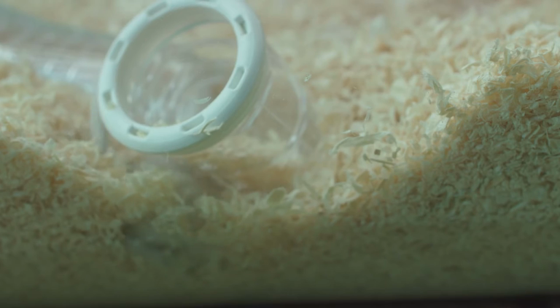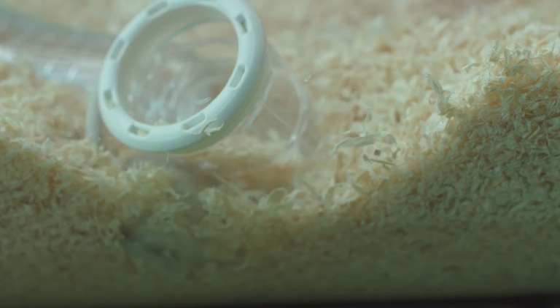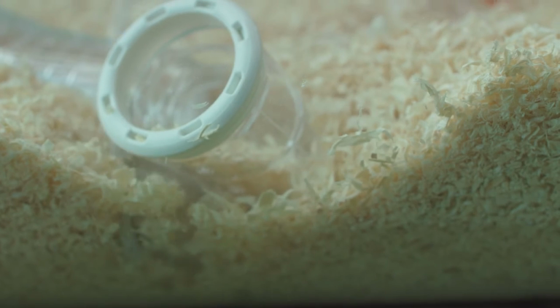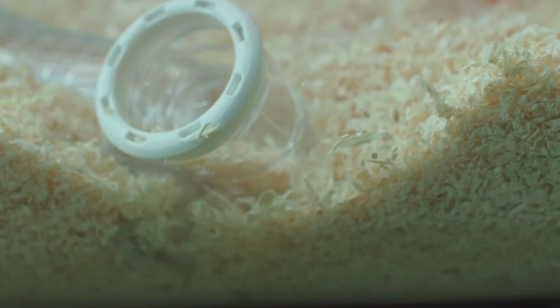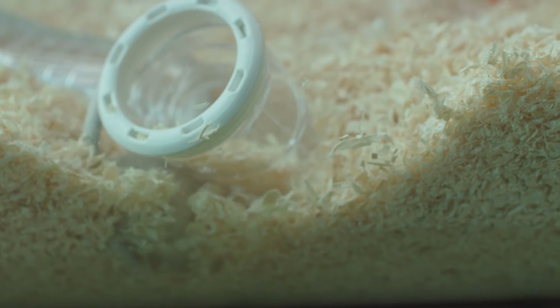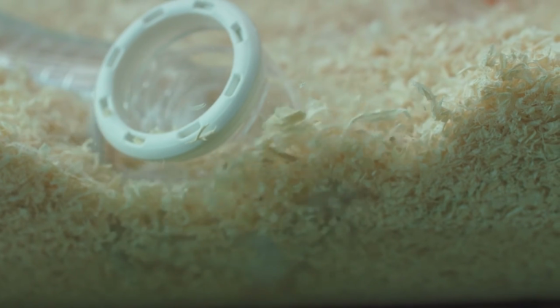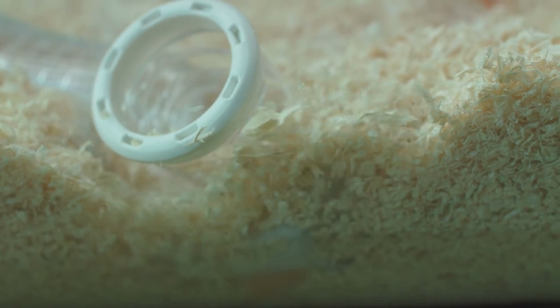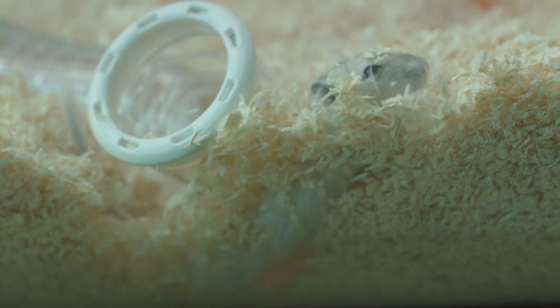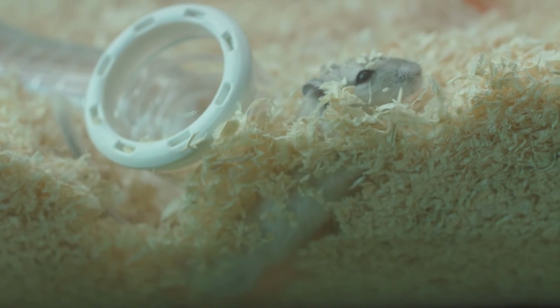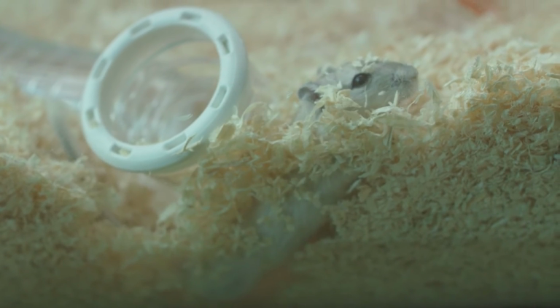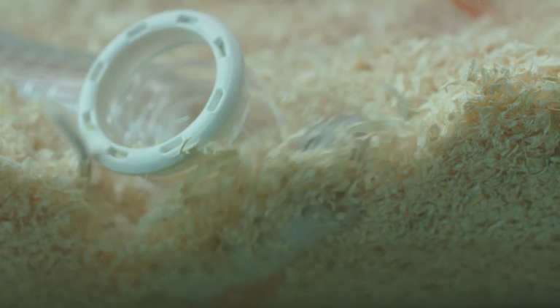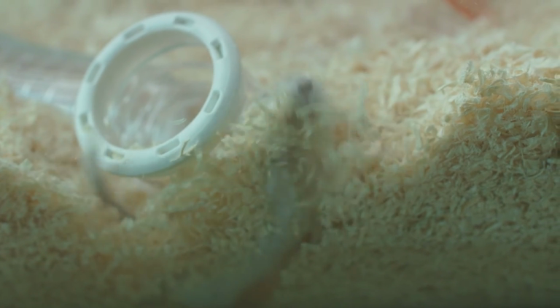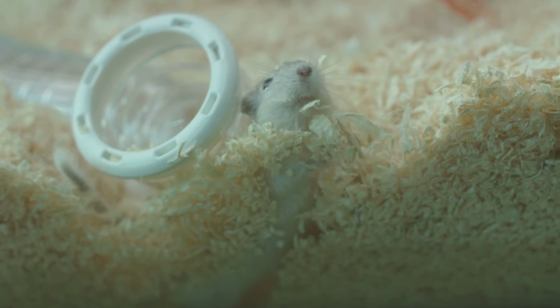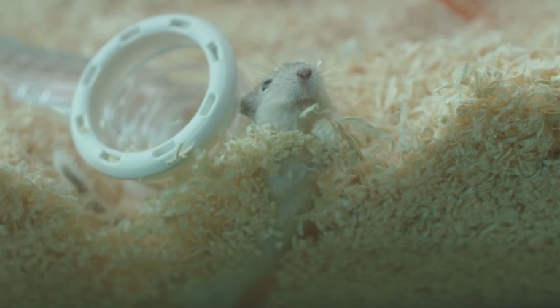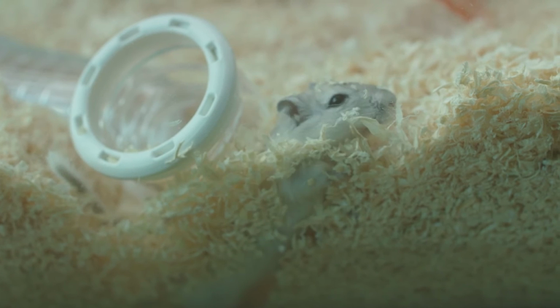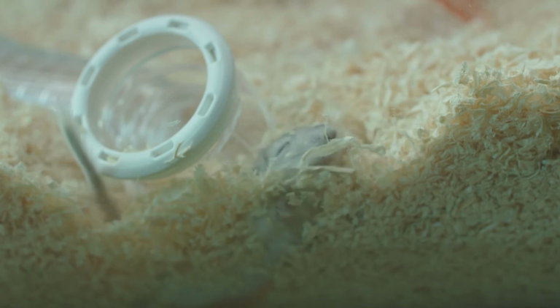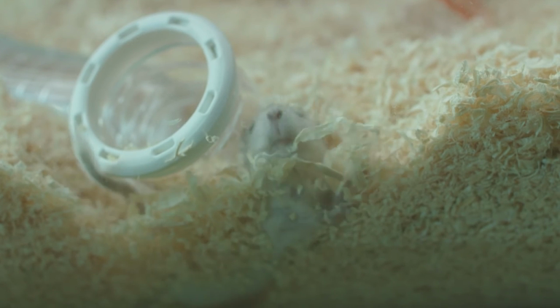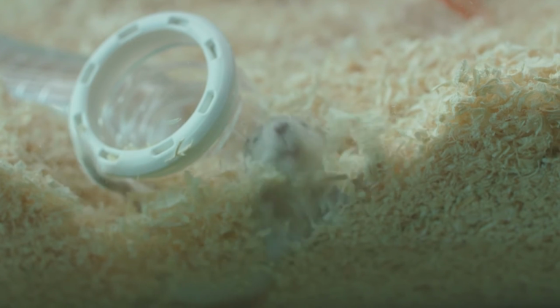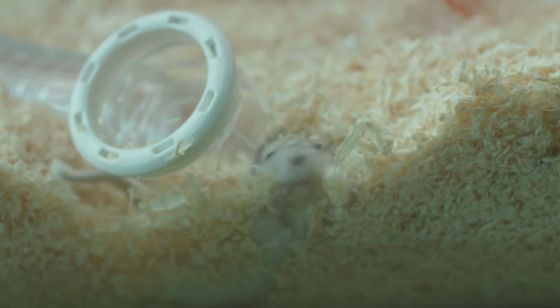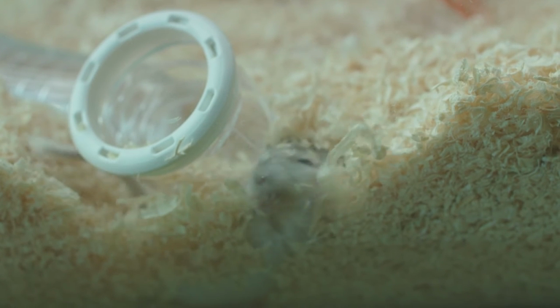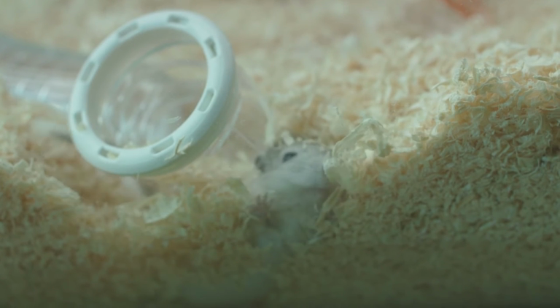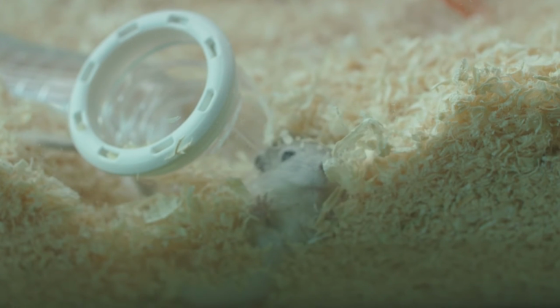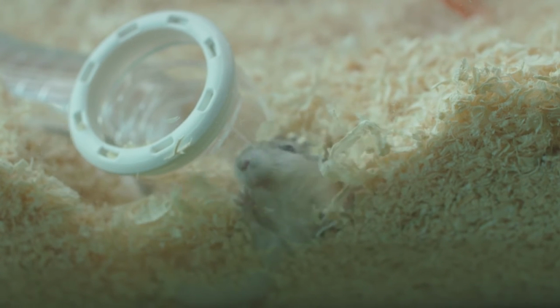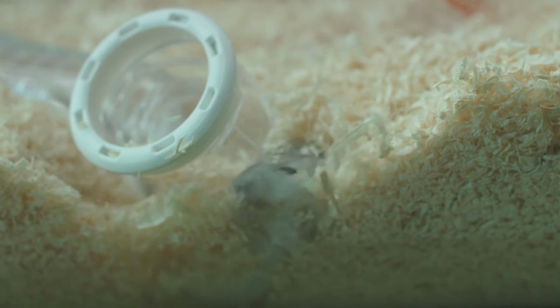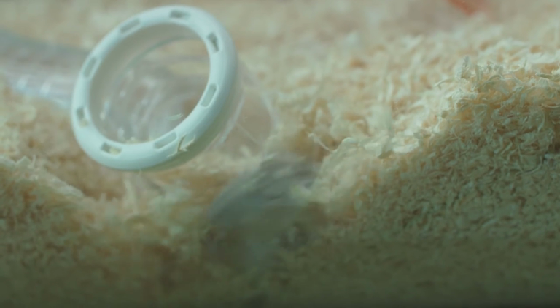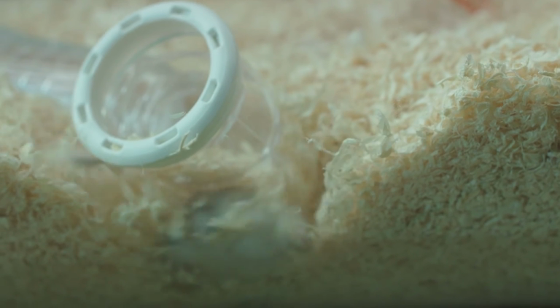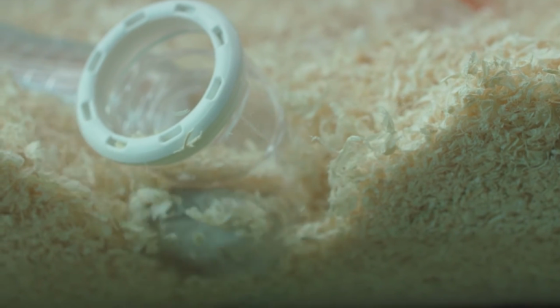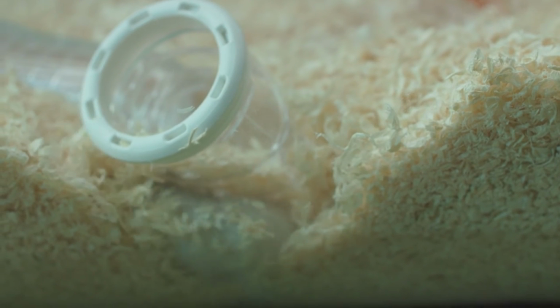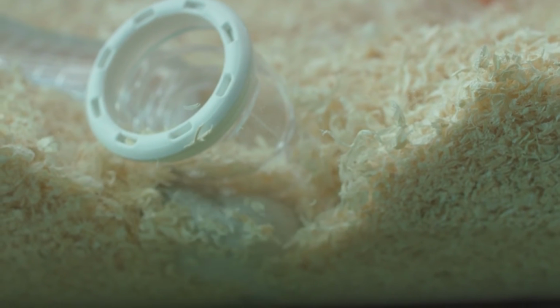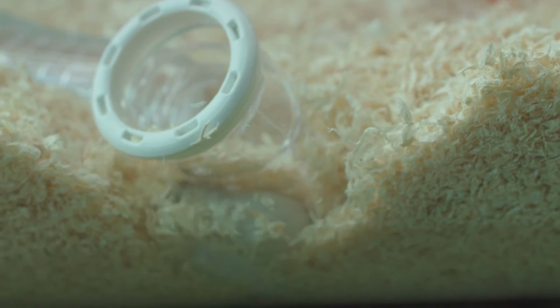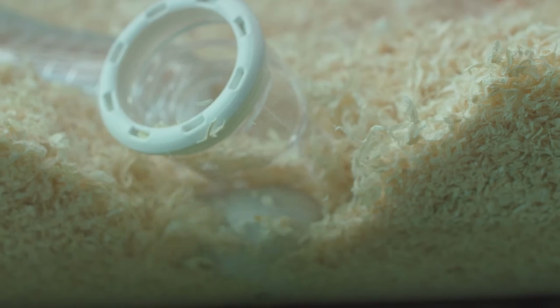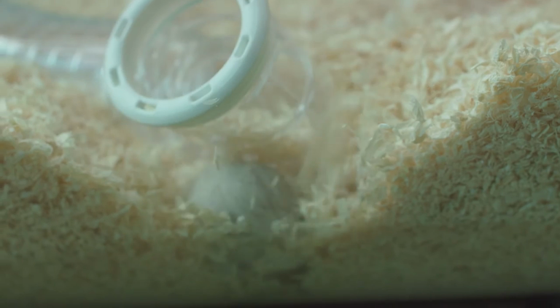They're generally cleaner than other rodents and are active during the day. They enjoy digging, so you'll be able to see the tunnels in the gerbilarium.